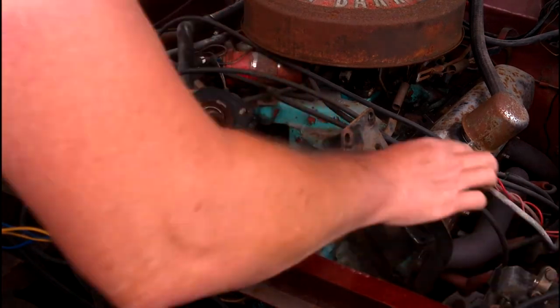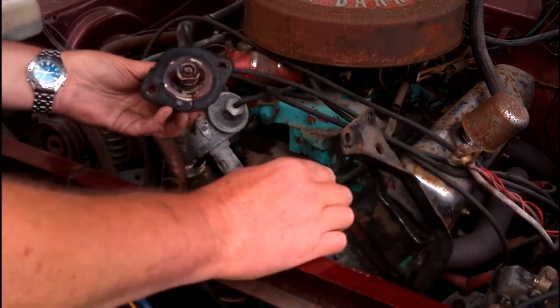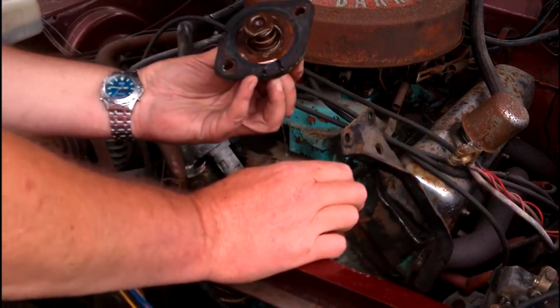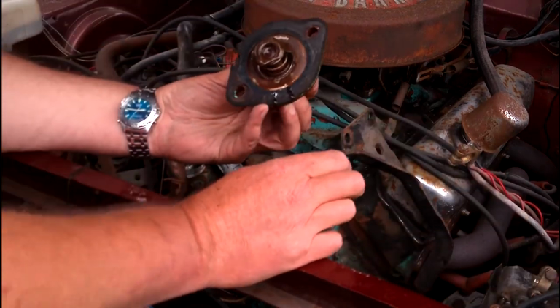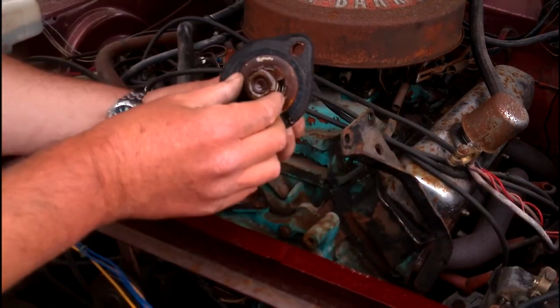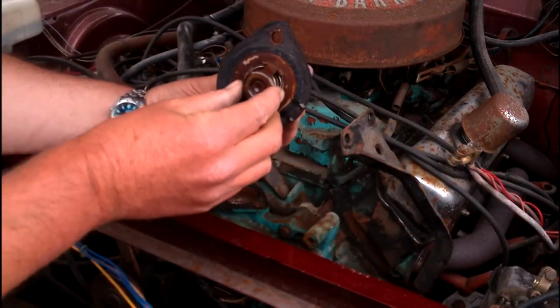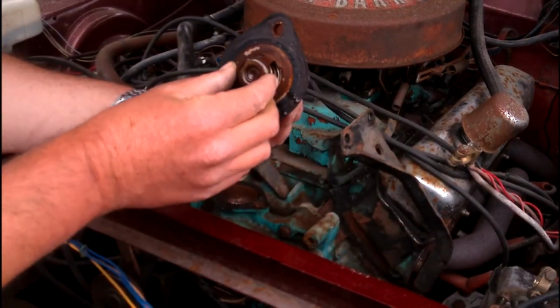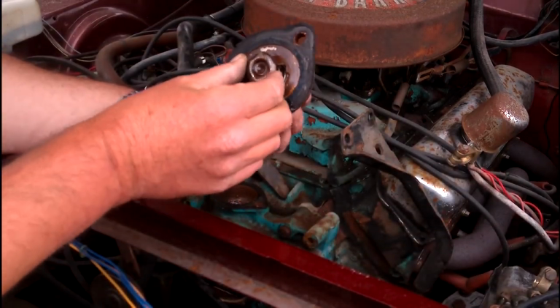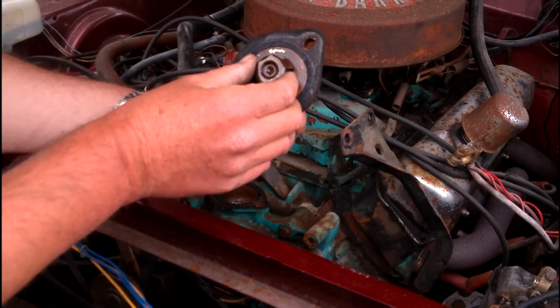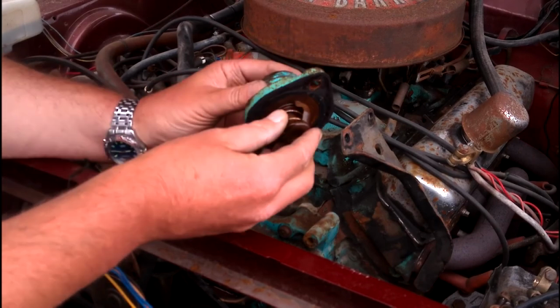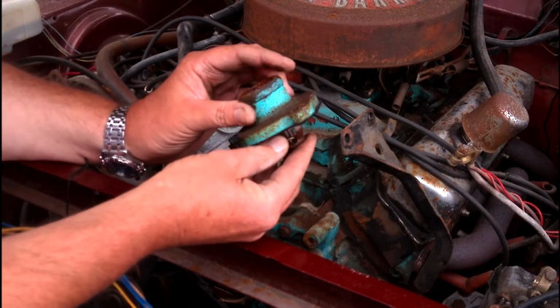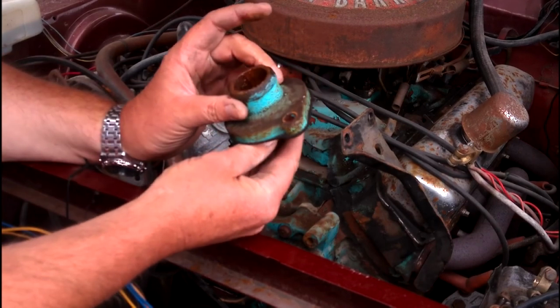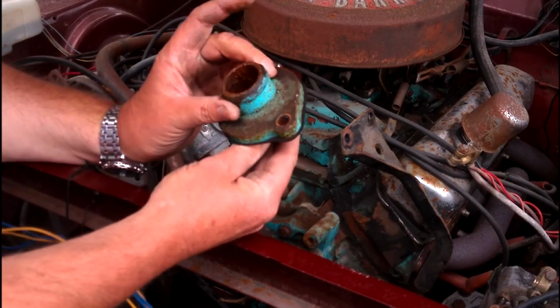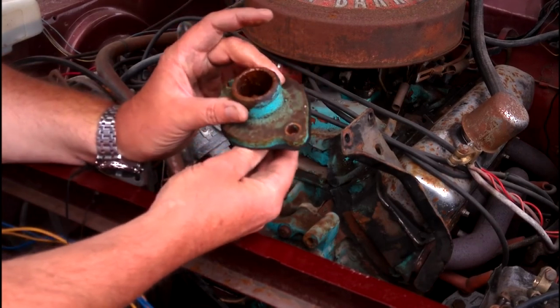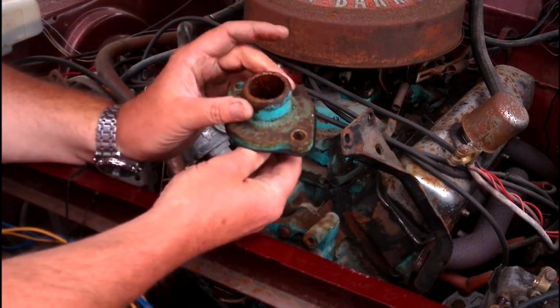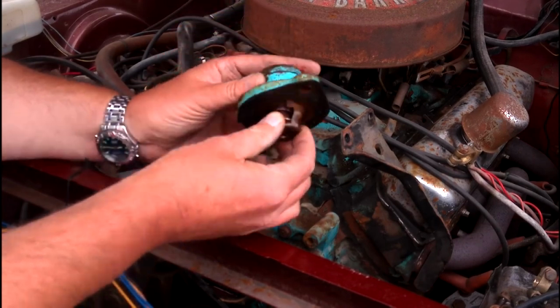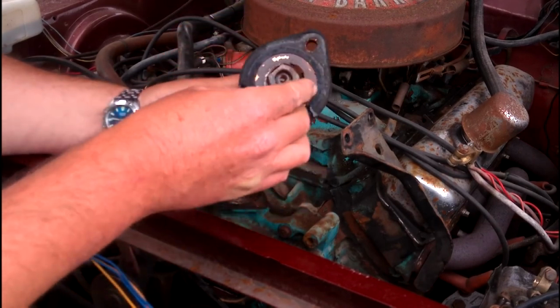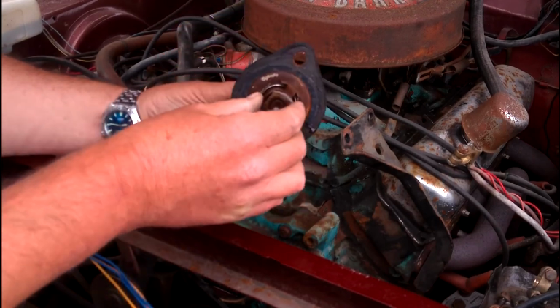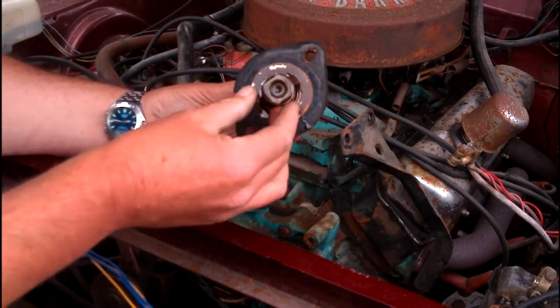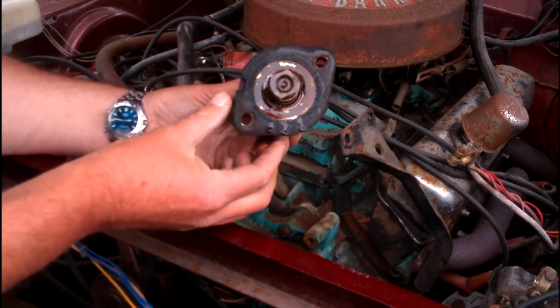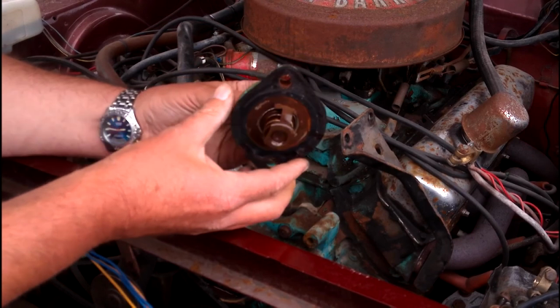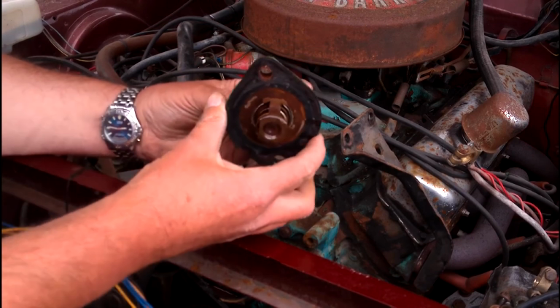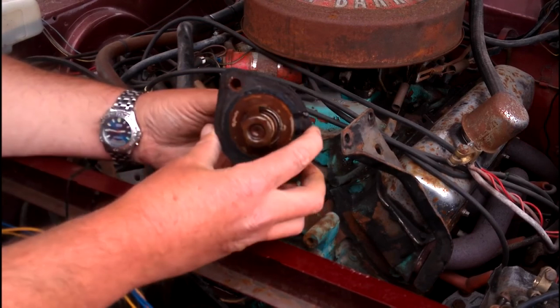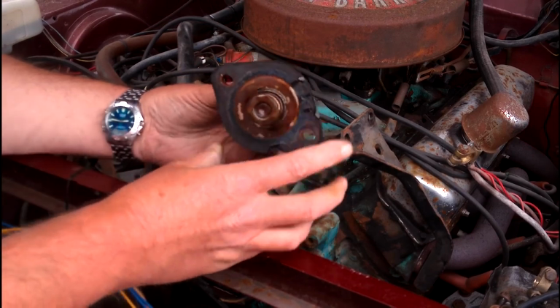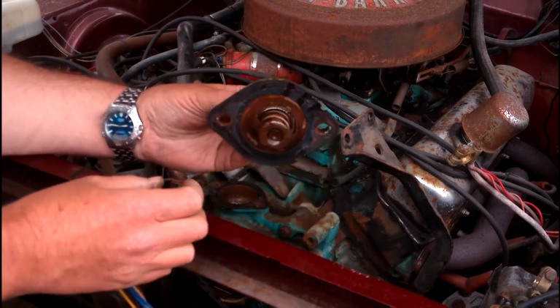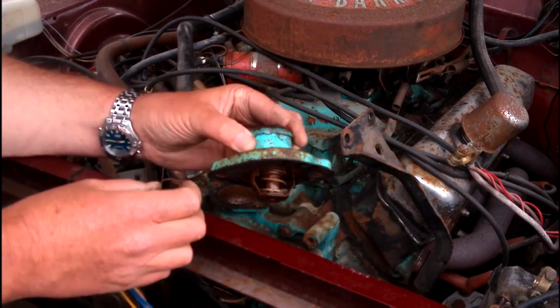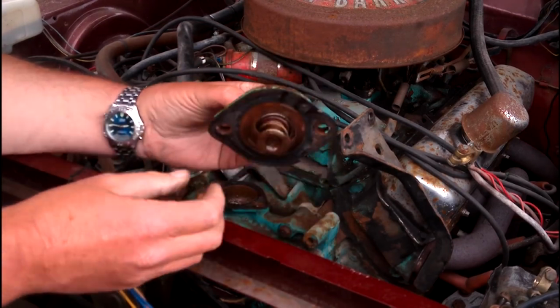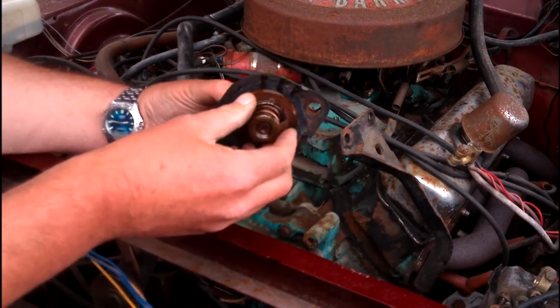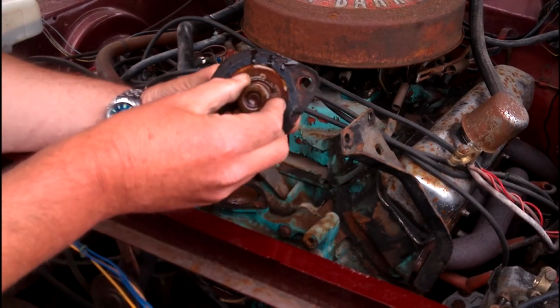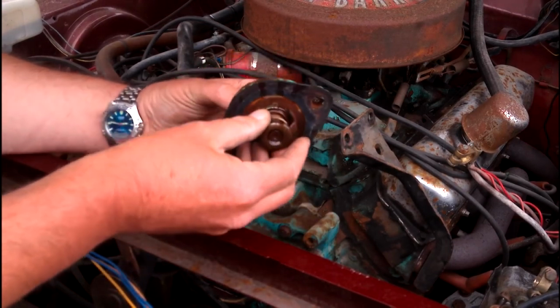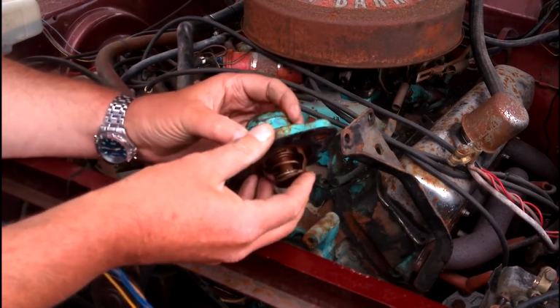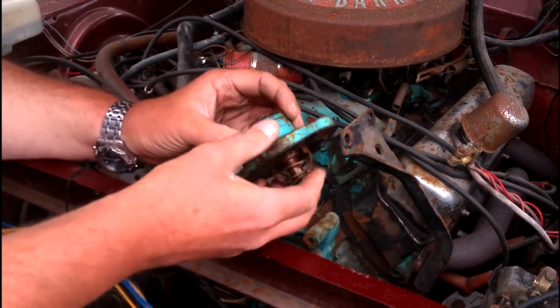And judging by the looks of that, I'm thinking that pretty much would be the original thermostat from 1968. Well, the original thermostat — from 1960, I should say. But it doesn't matter, because we've got a new one.